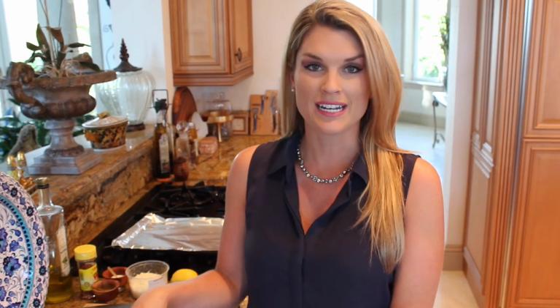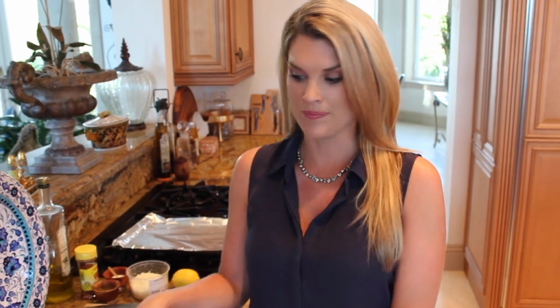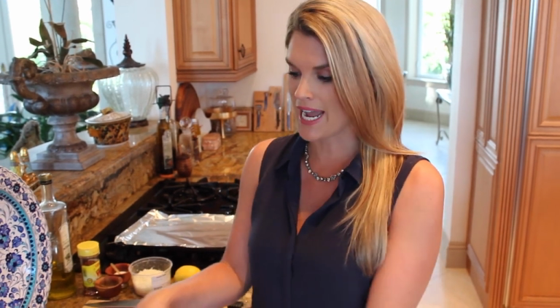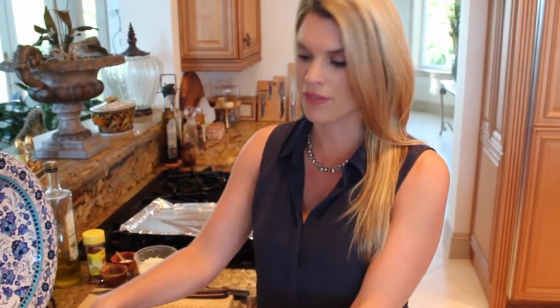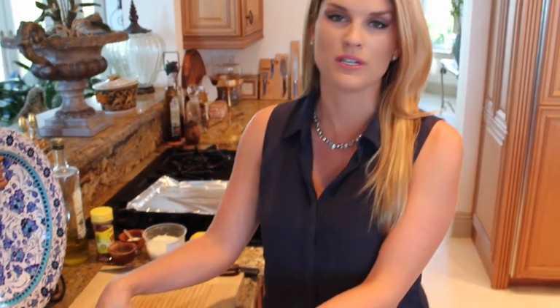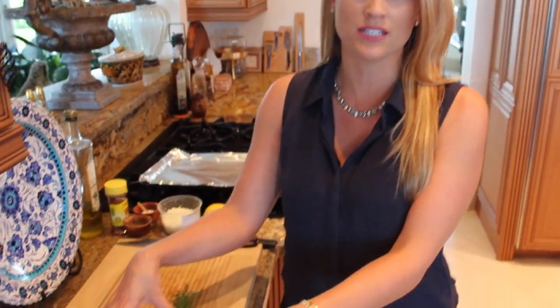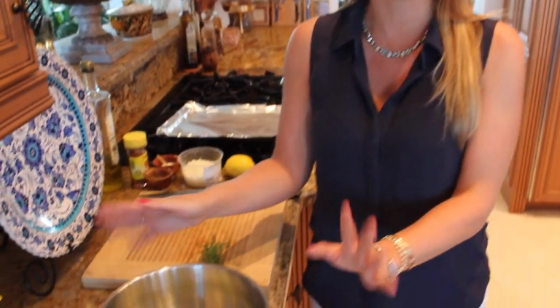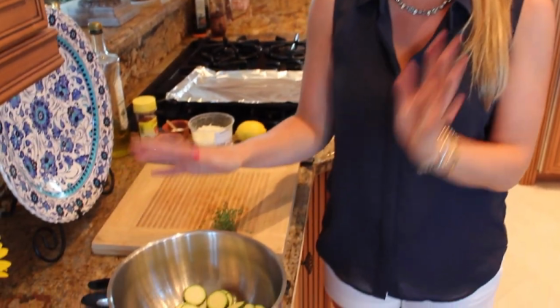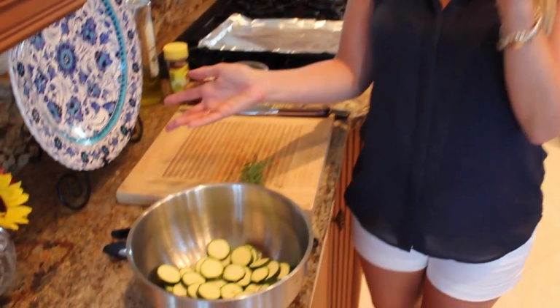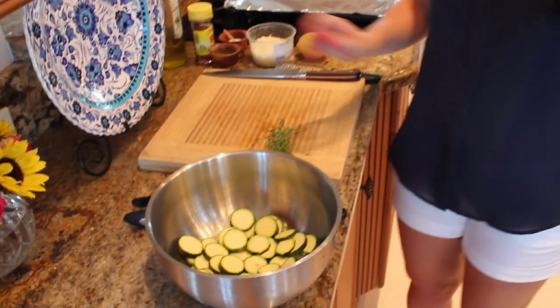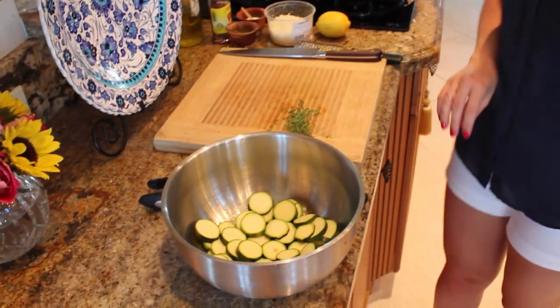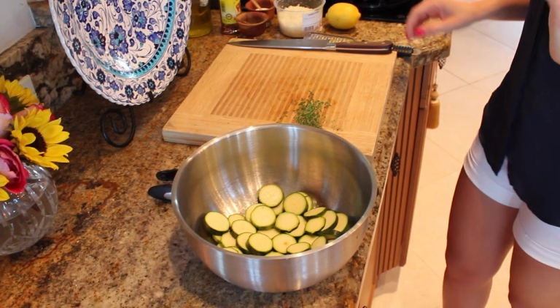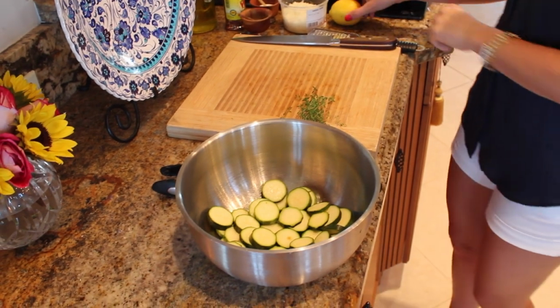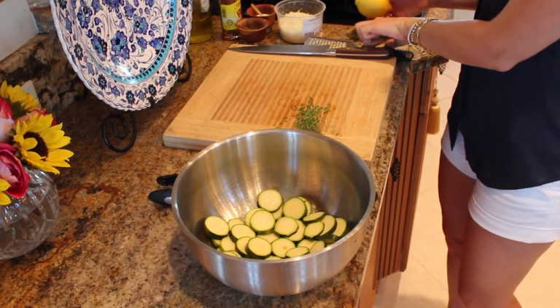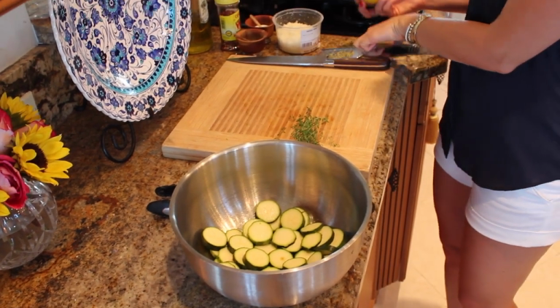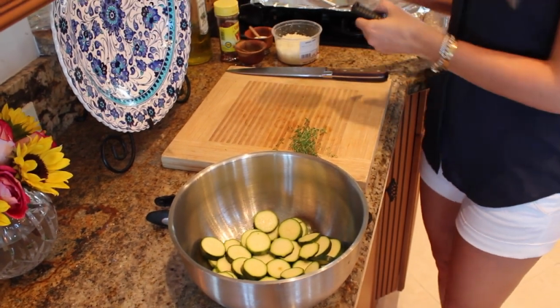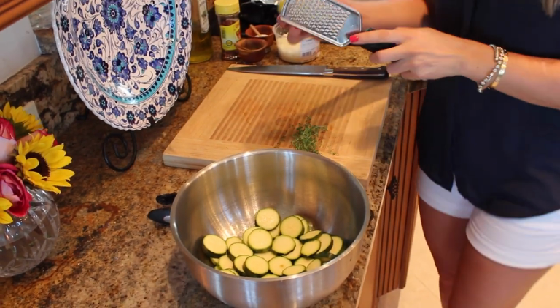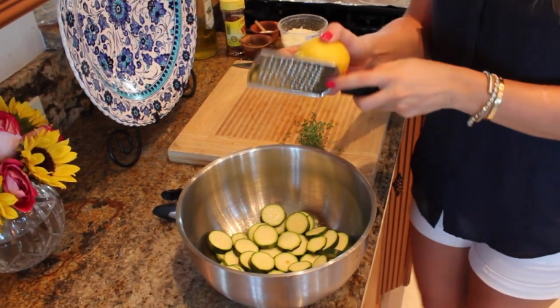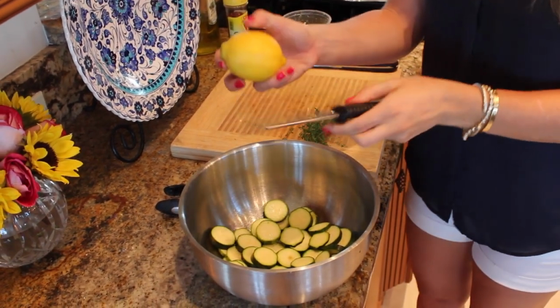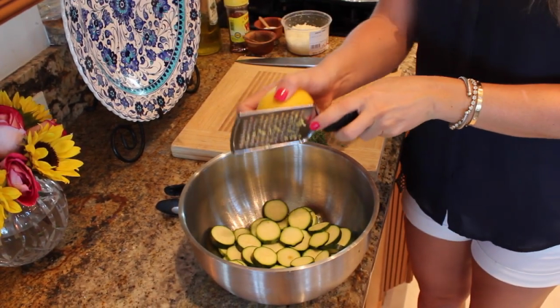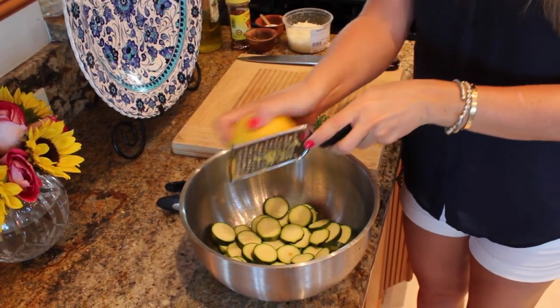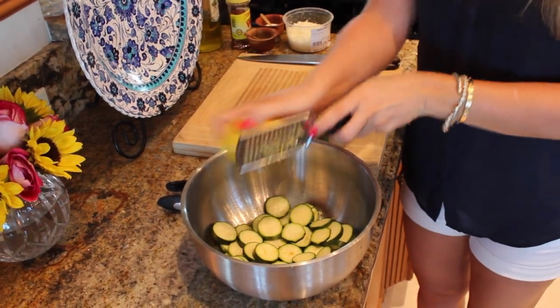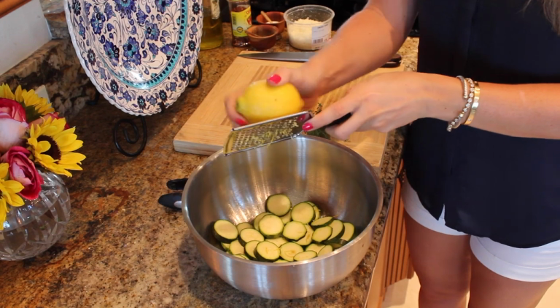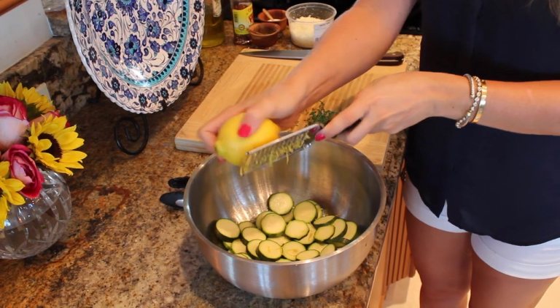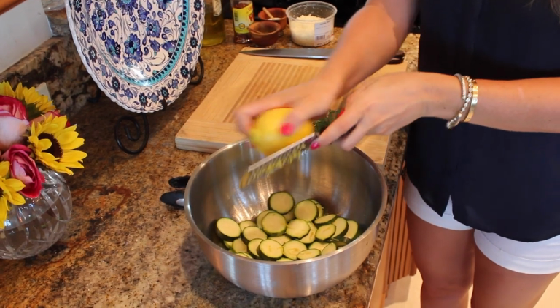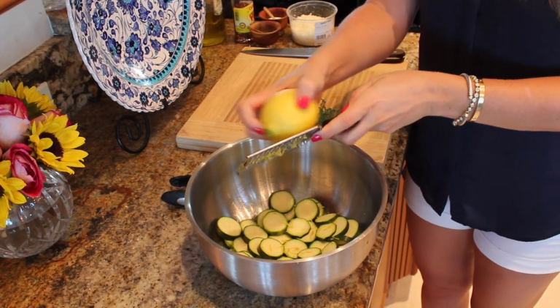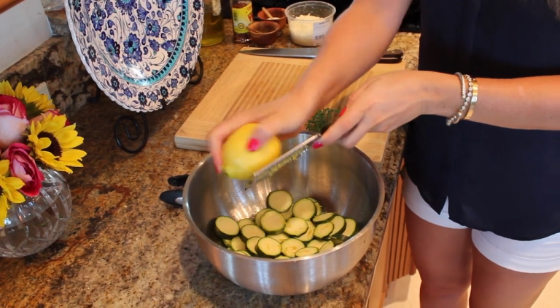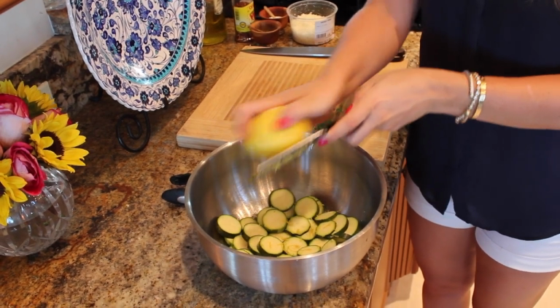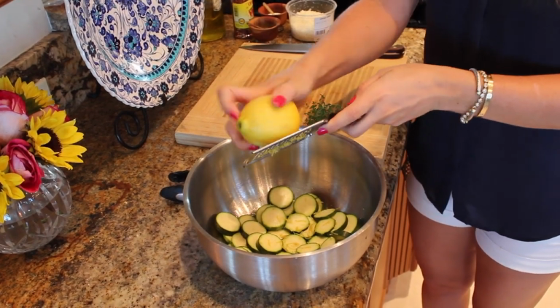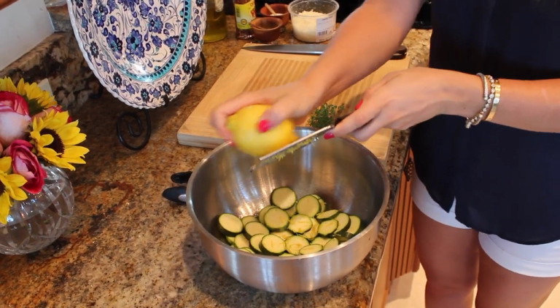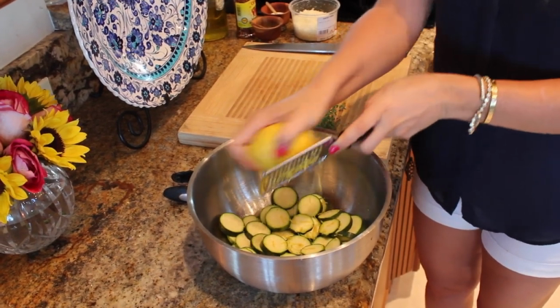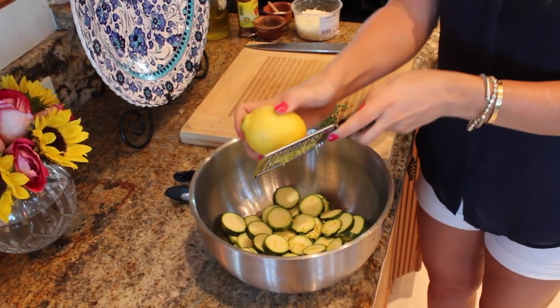Right in here I have about three zucchinis — they're just pretty small or too large. To that I'm going to add the zest of a lemon; it's going to give it a nice bright, lemony flavor. Put that right in there — perfect.